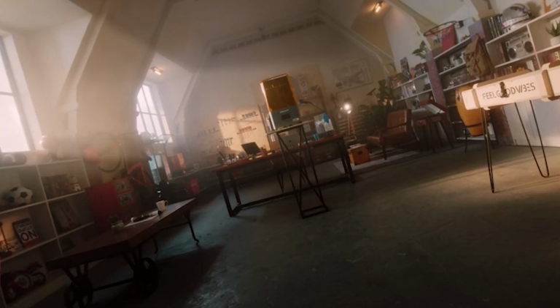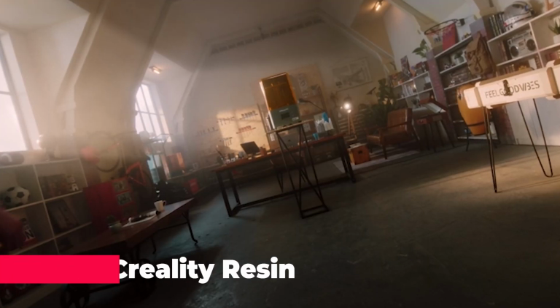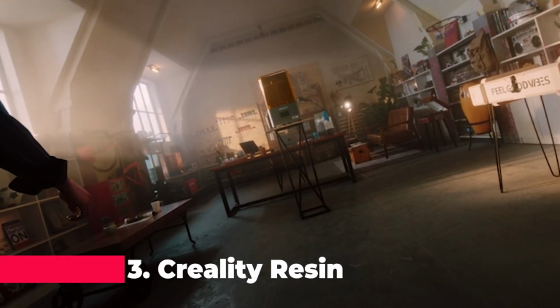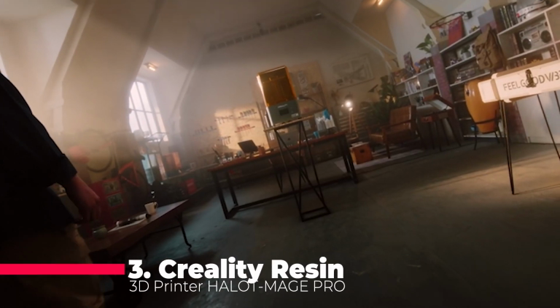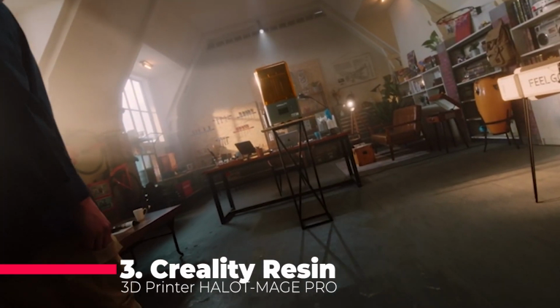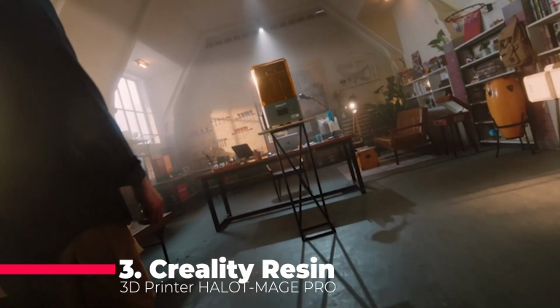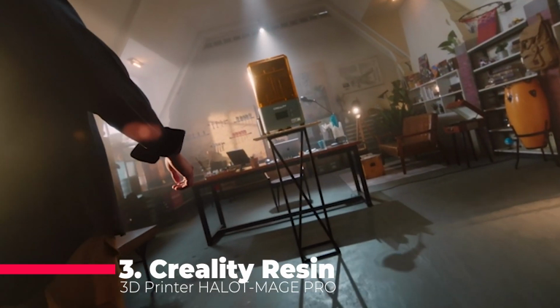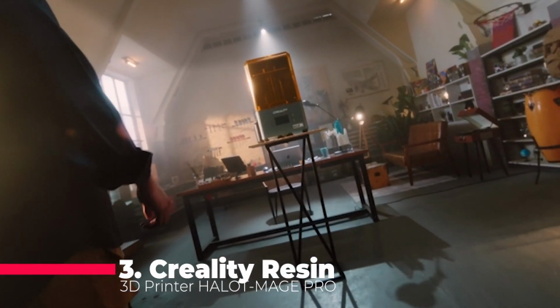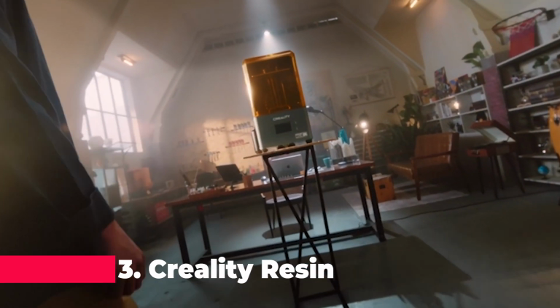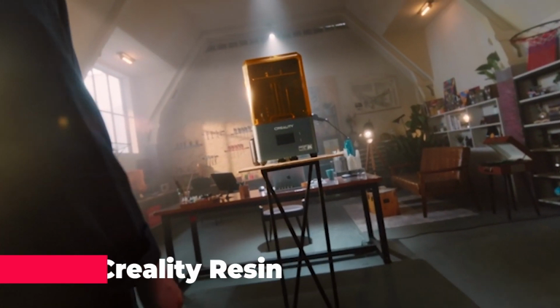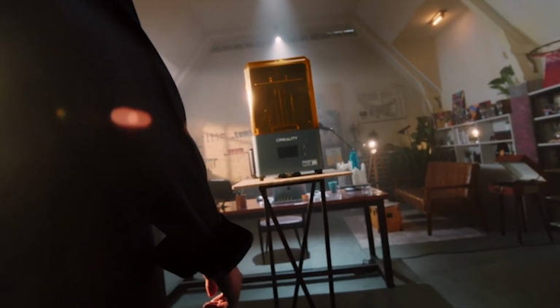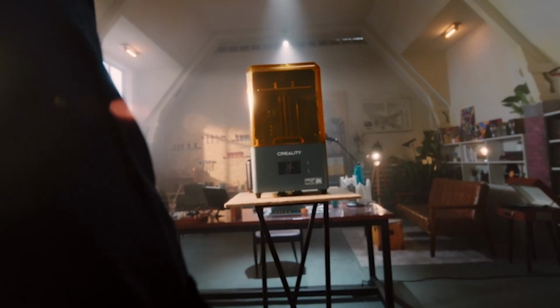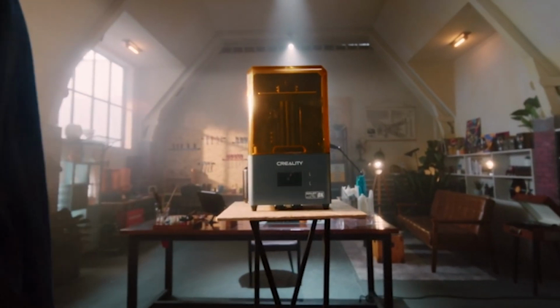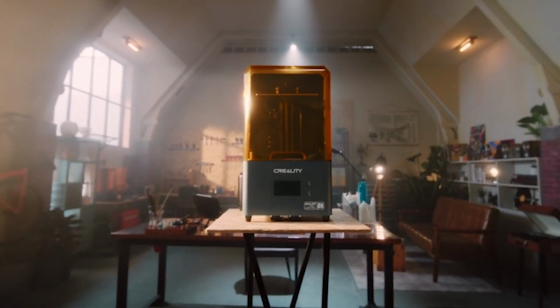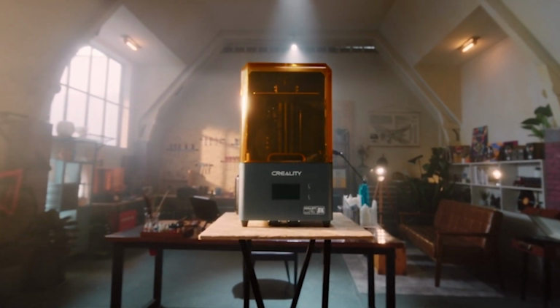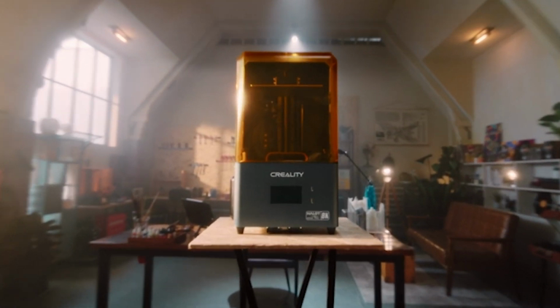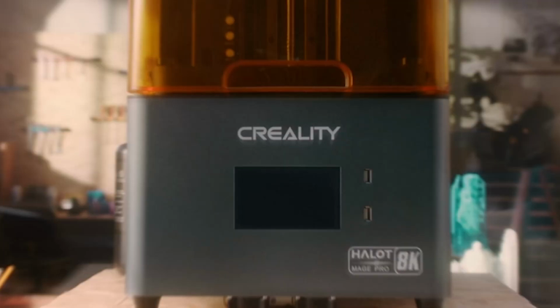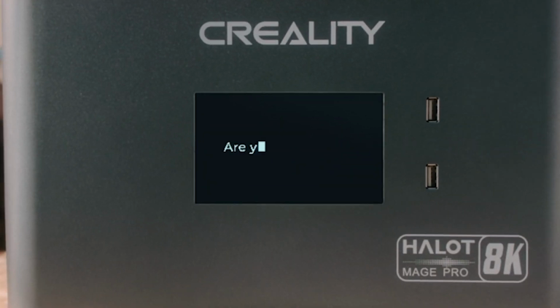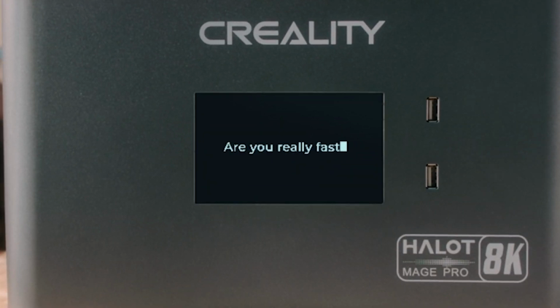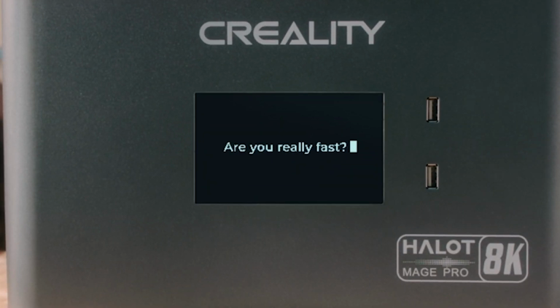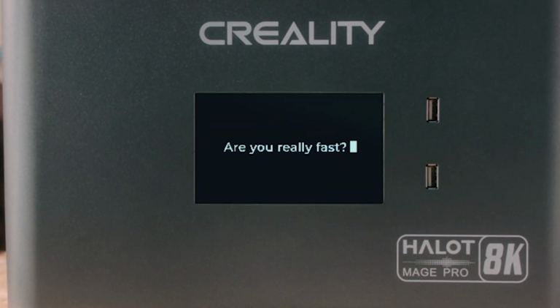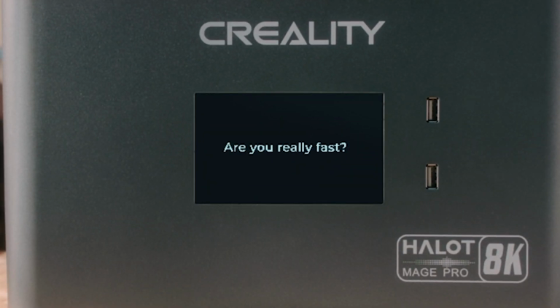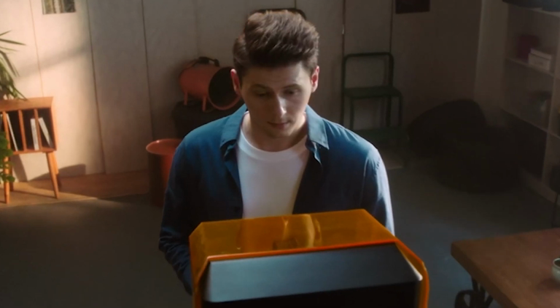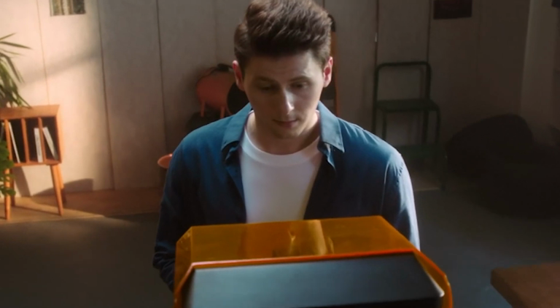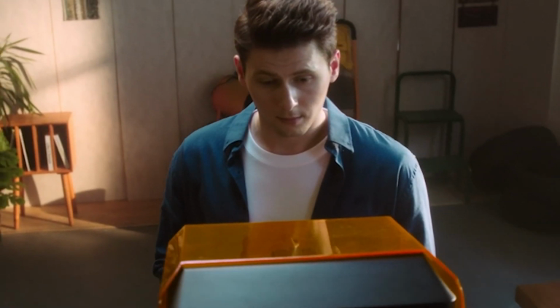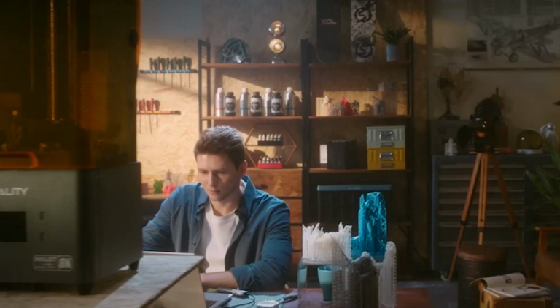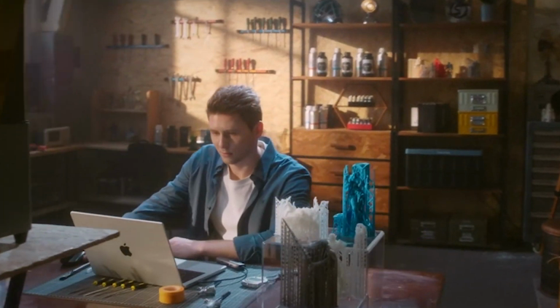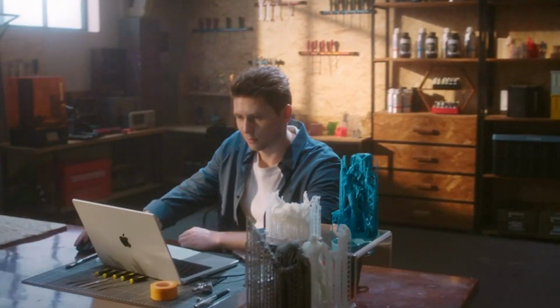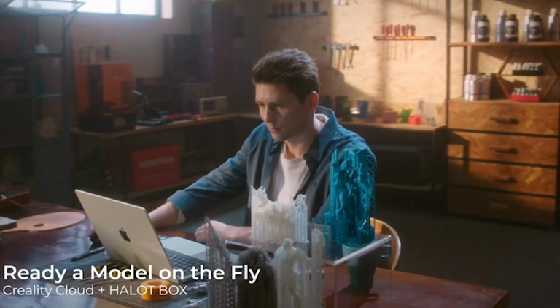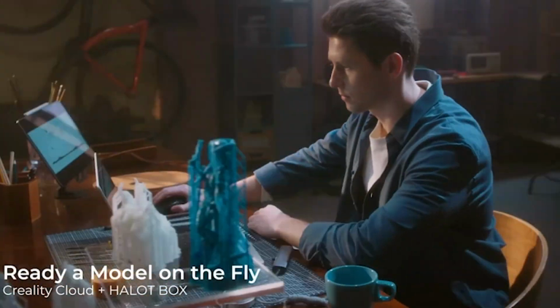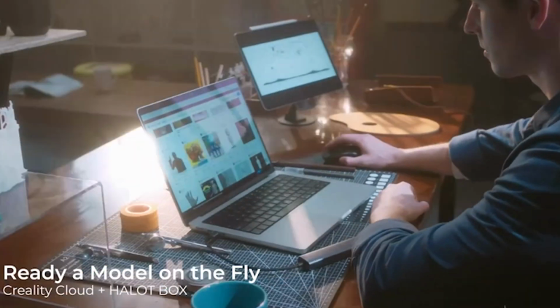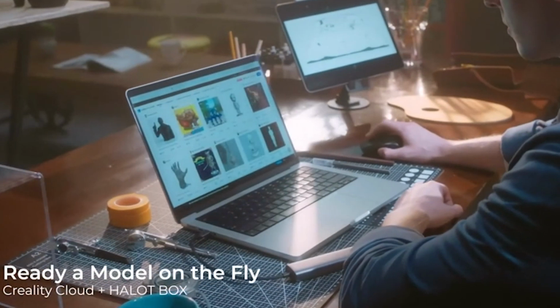Now let's talk about number 3, the Creality Resin 3D Printer Halot Mage Pro. Speed demons, rejoice! With a max printing speed of 170 mm per hour, this printer is three to five times faster than regular resin printers.